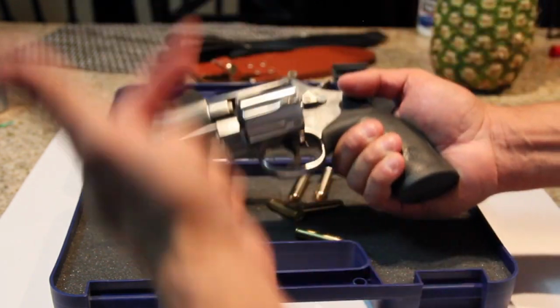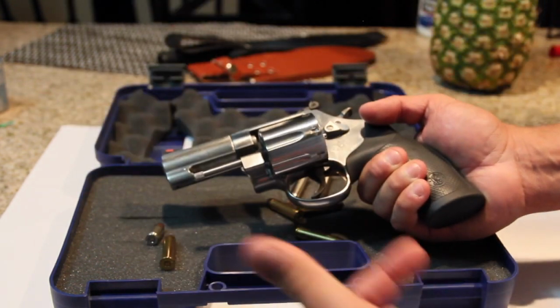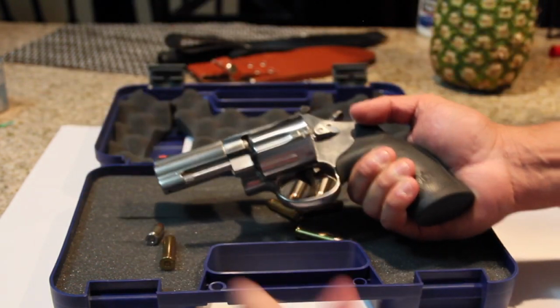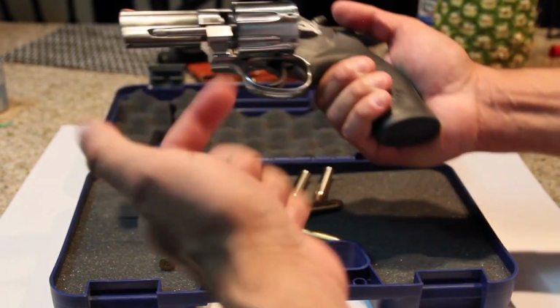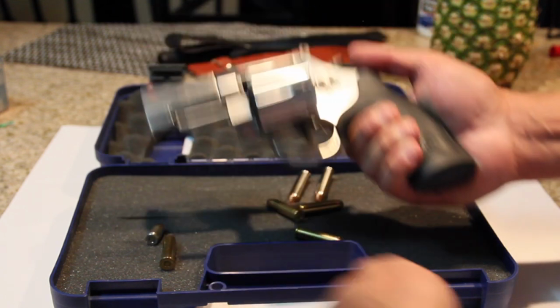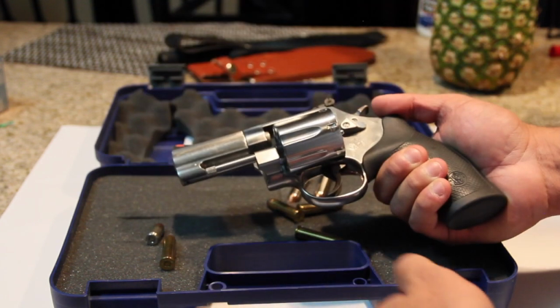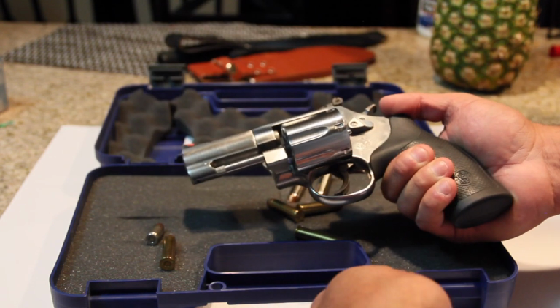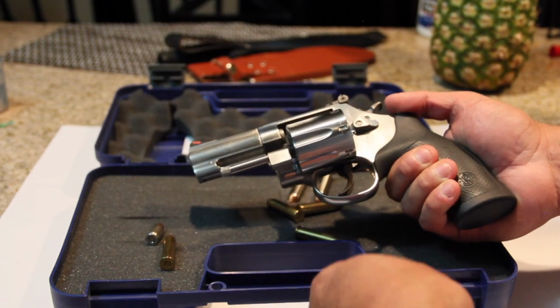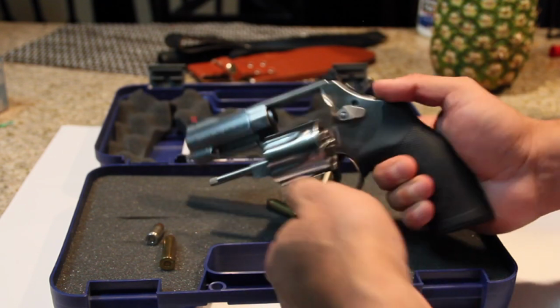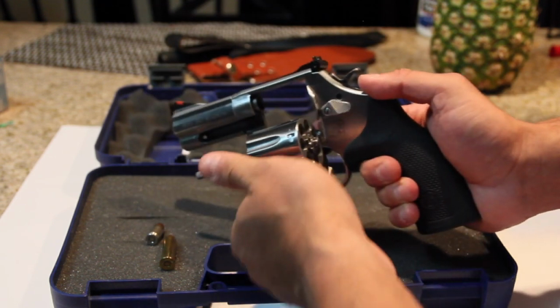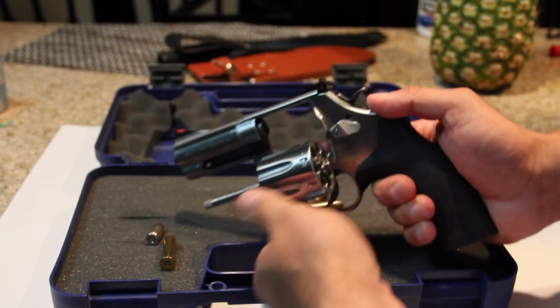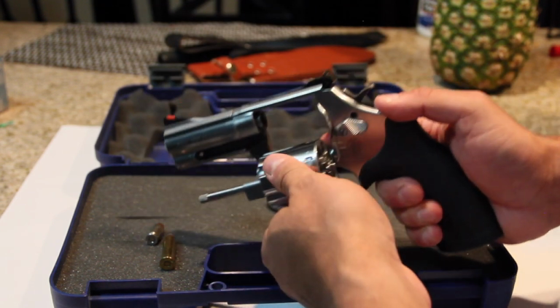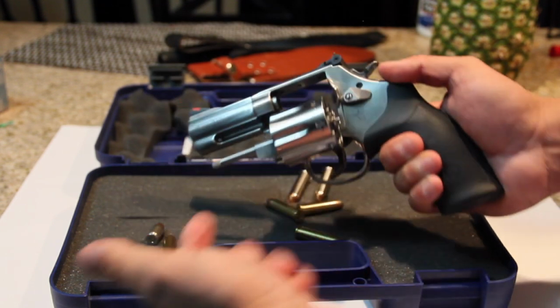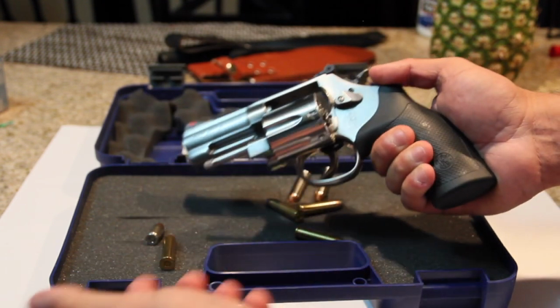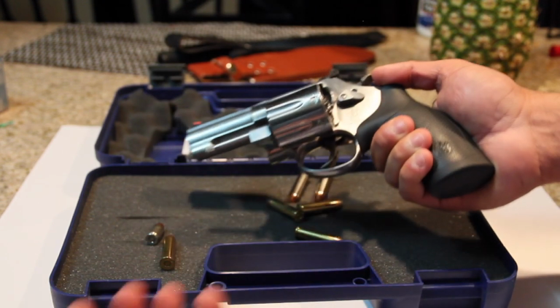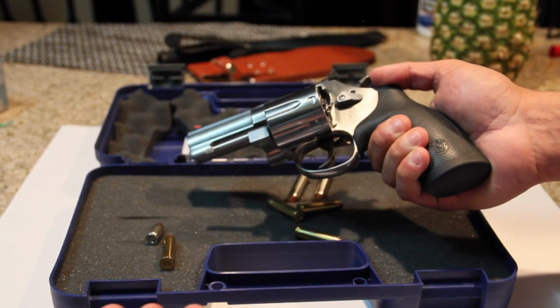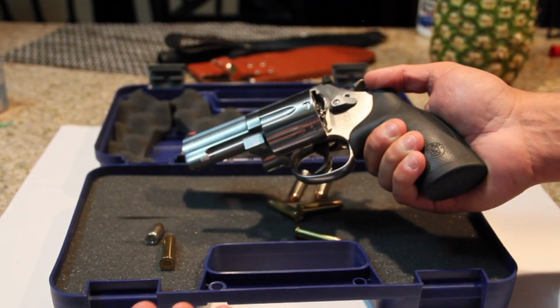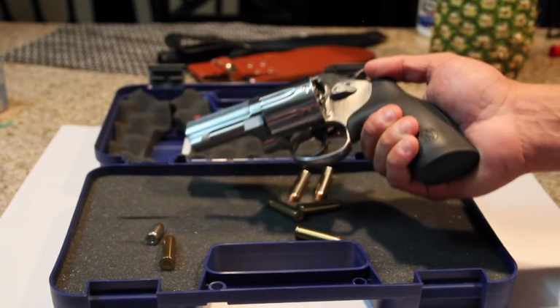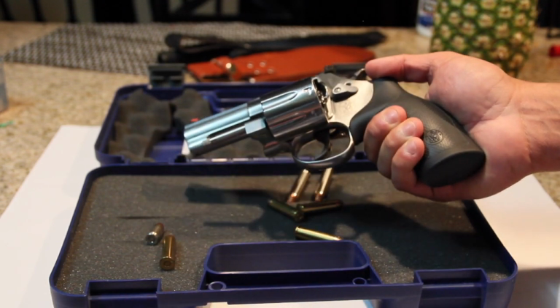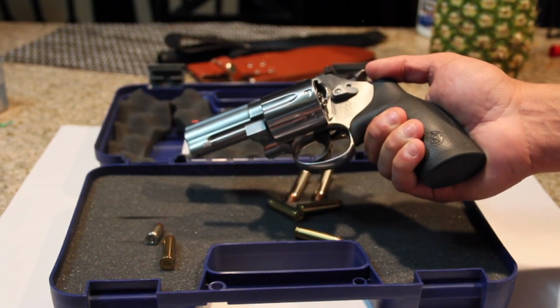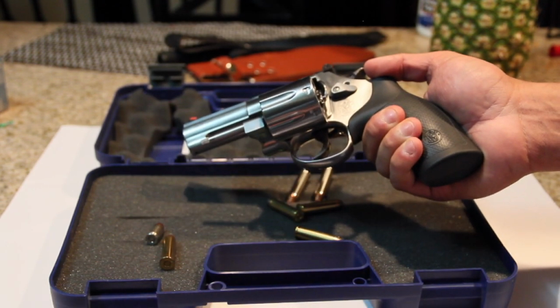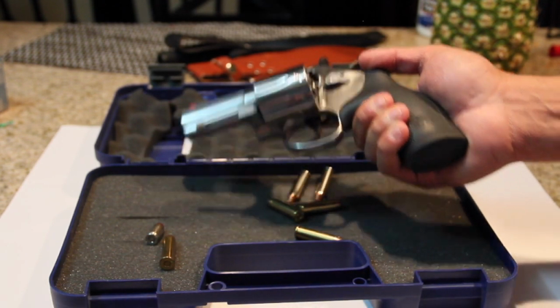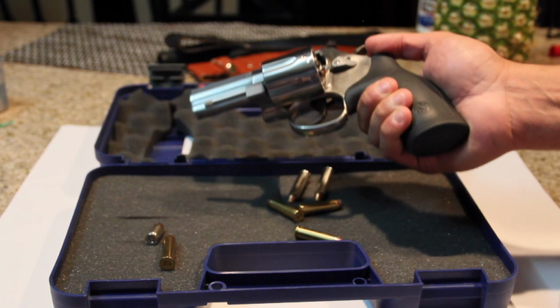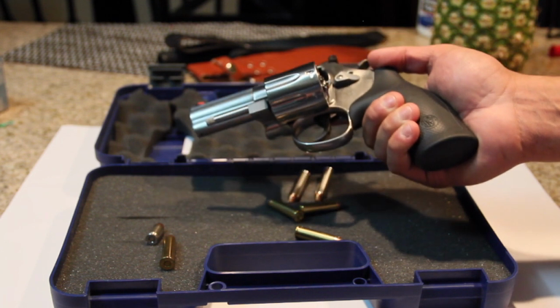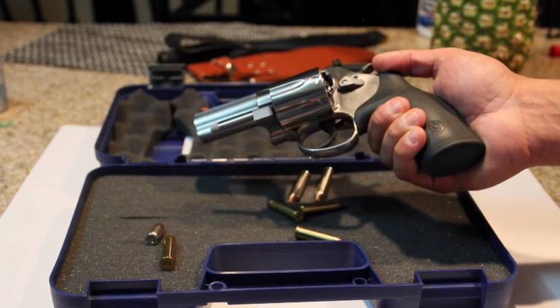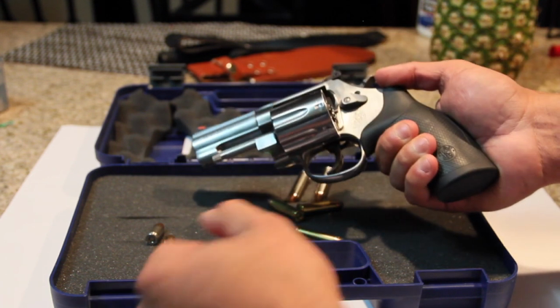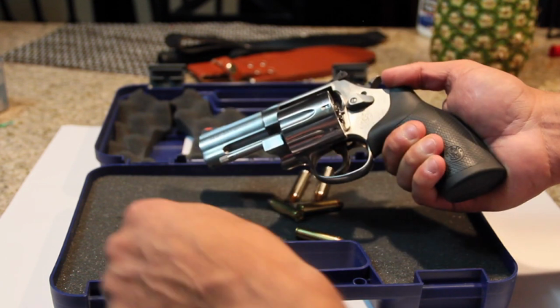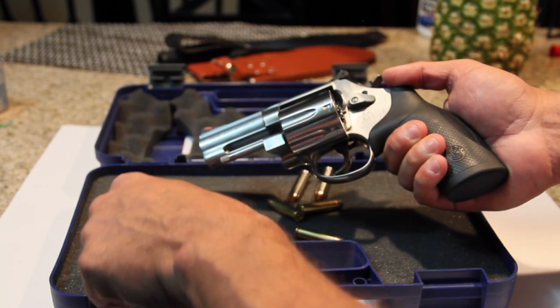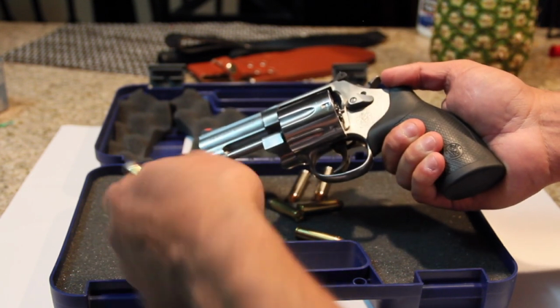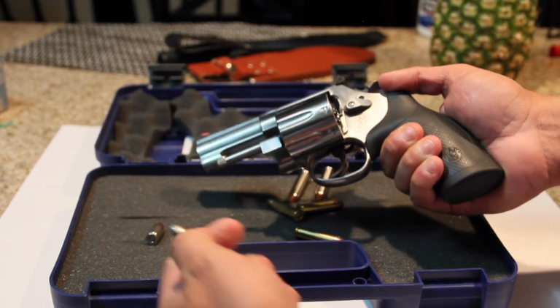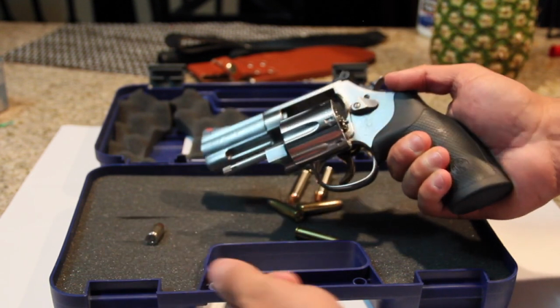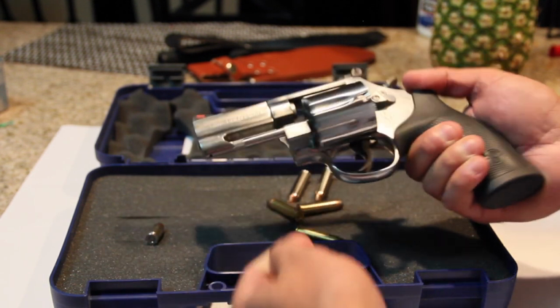I see a bear, I'm shooting his ass with this. Because it's better than nothing, and it's a 357 Magnum, so I'm sure it's gonna hurt him.